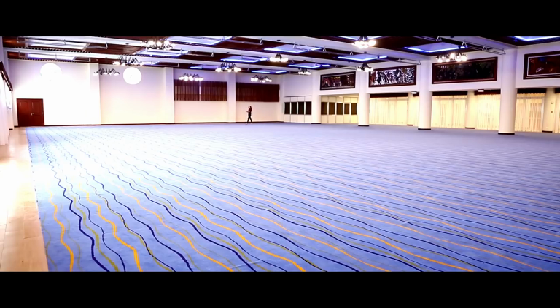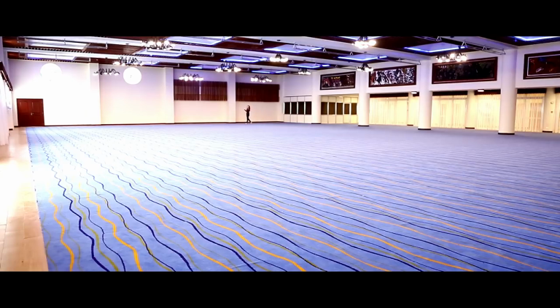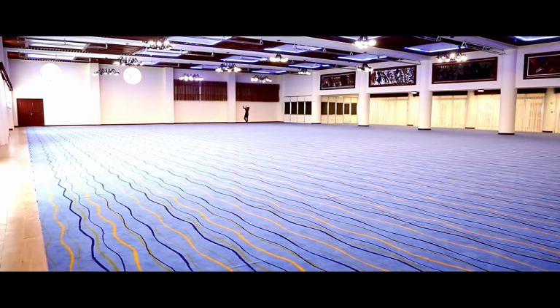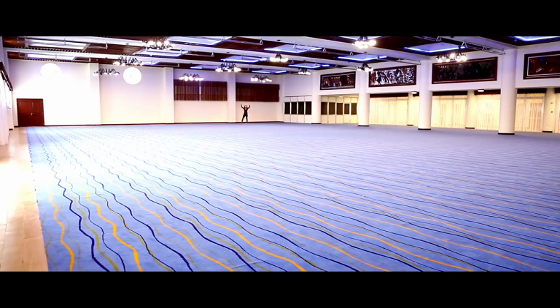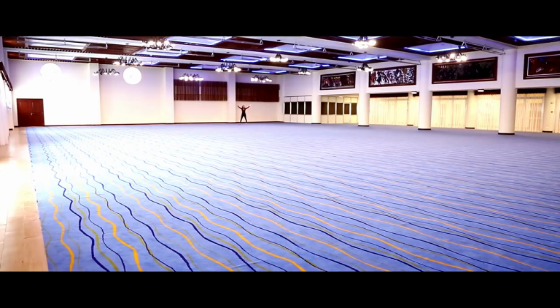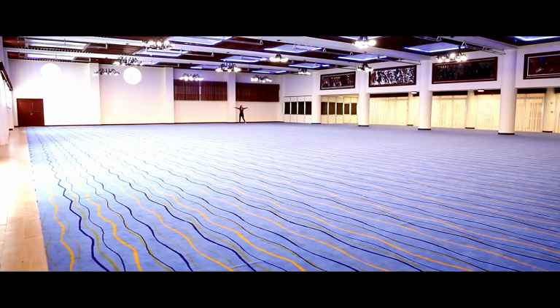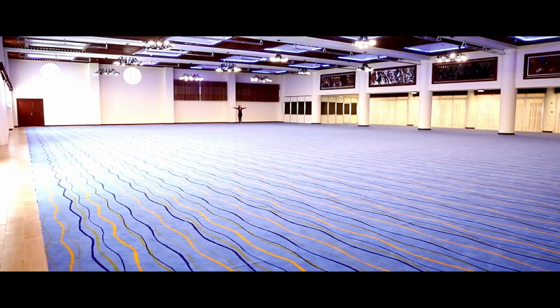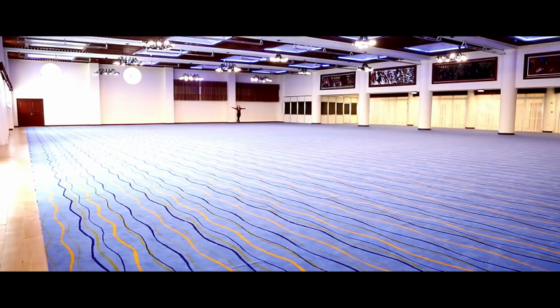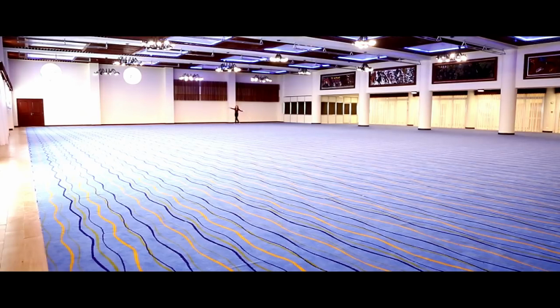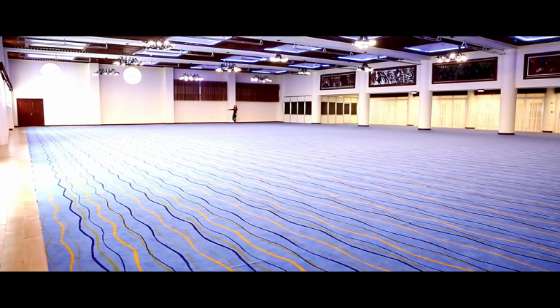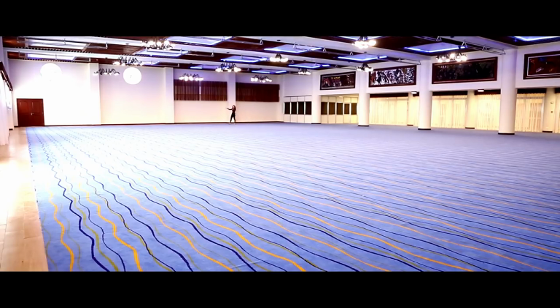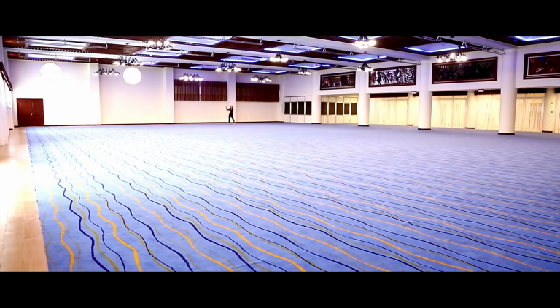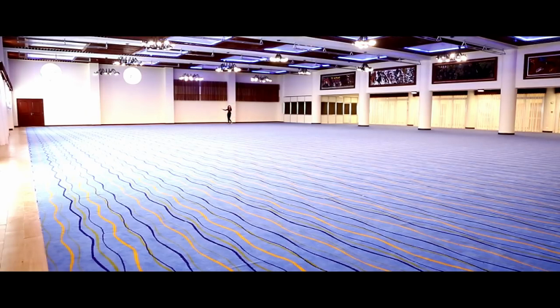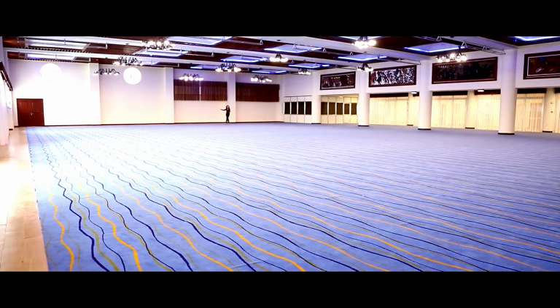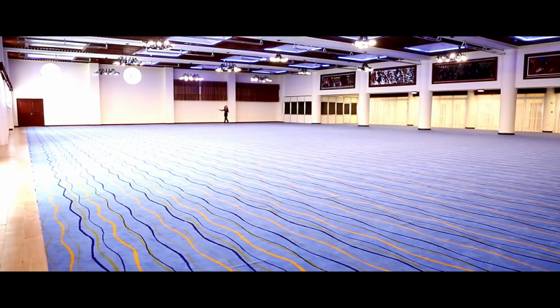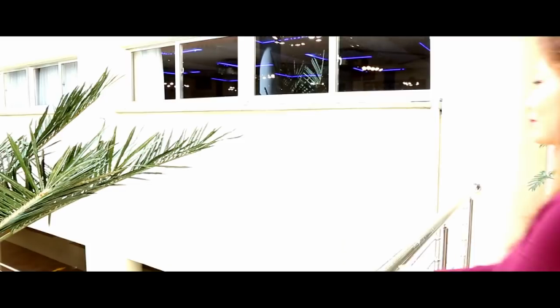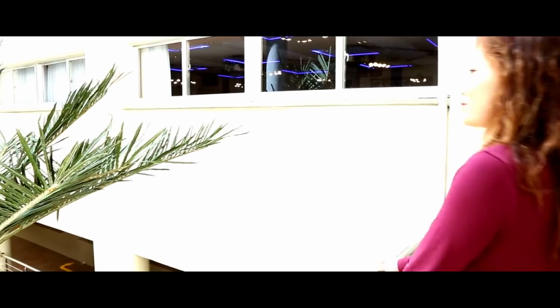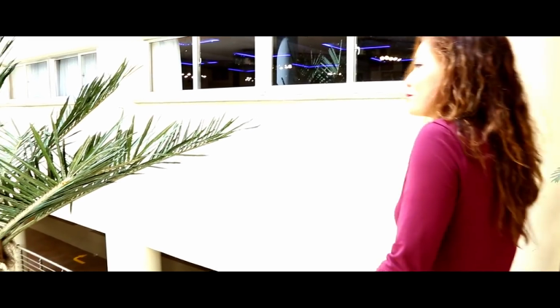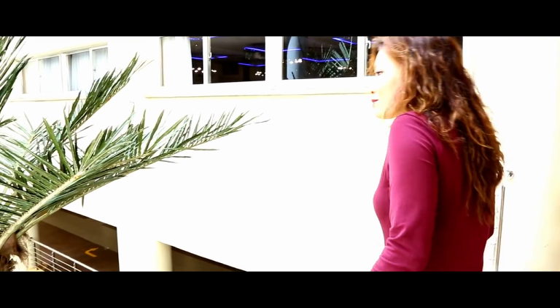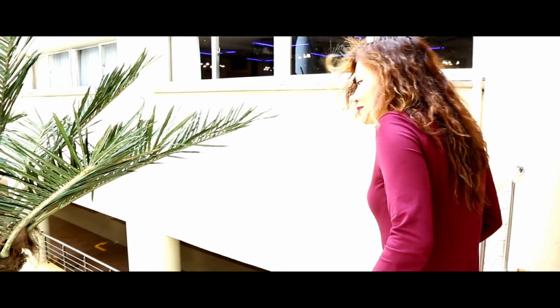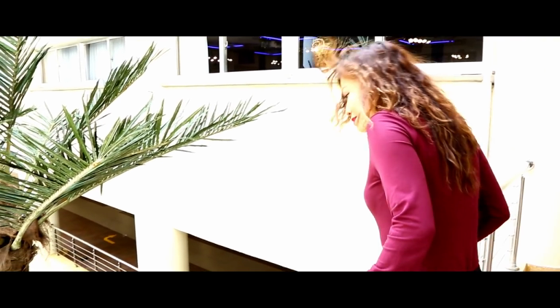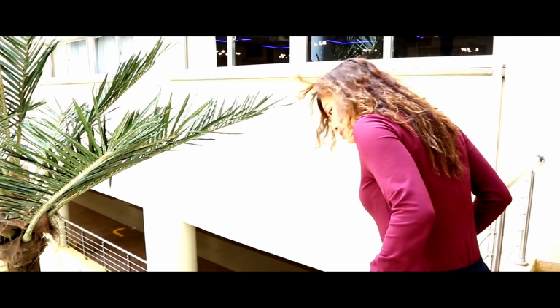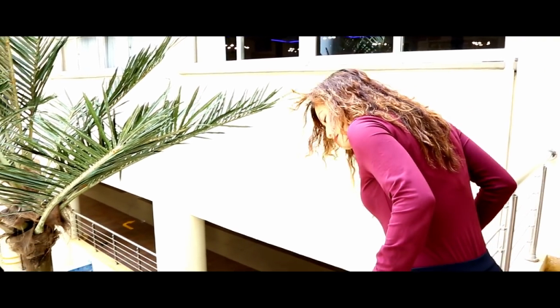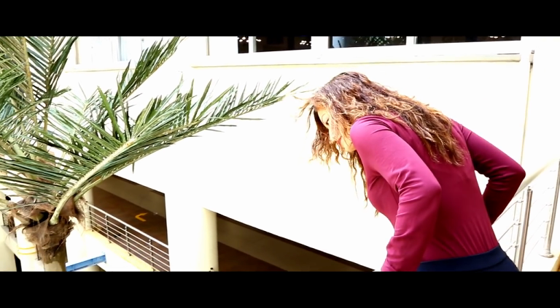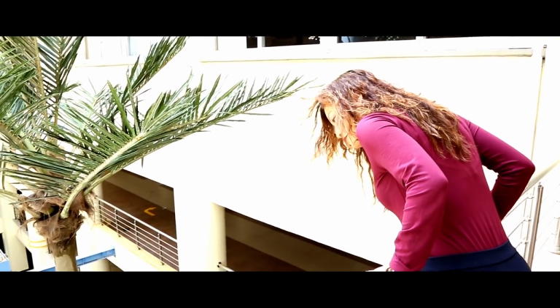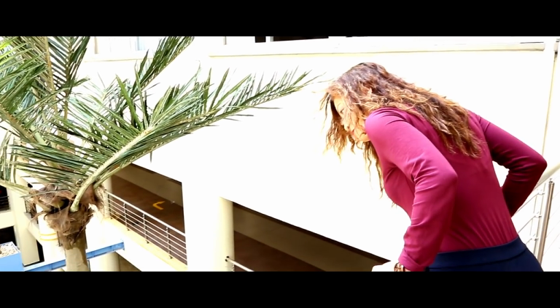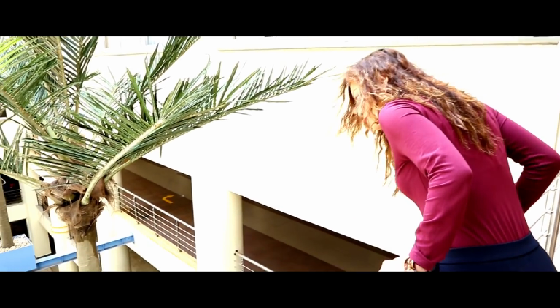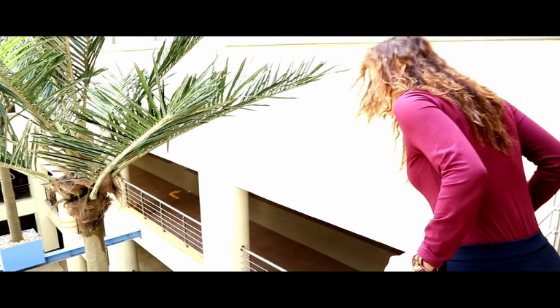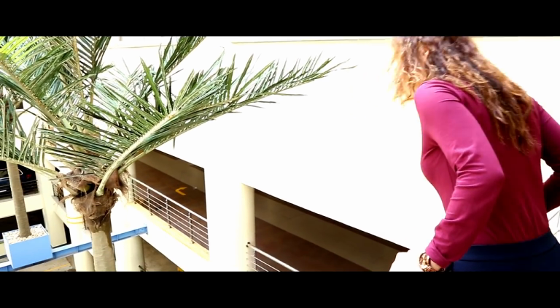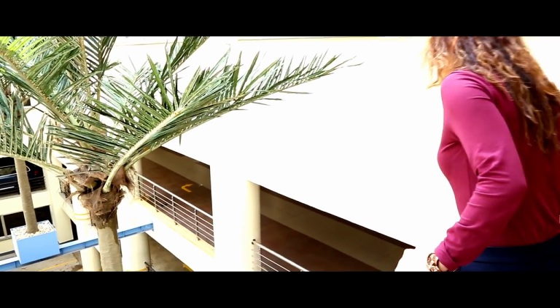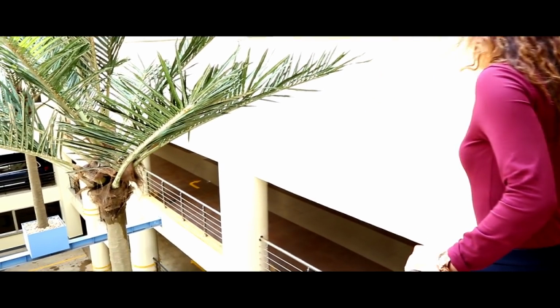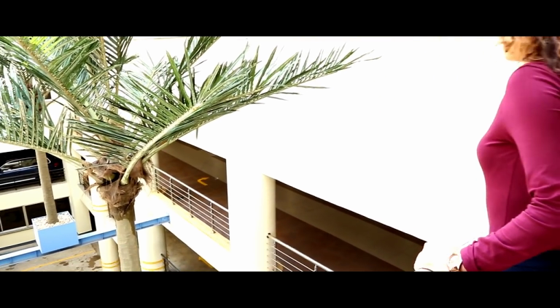Look at the high ceilings and all of the natural light. And don't you worry about parking because there's ample underground spaces.